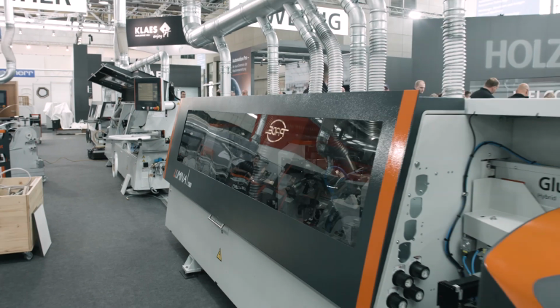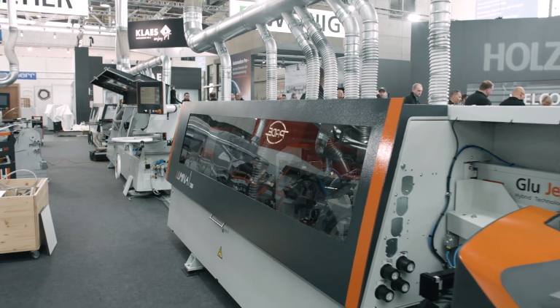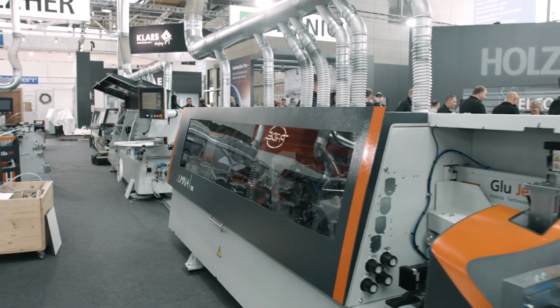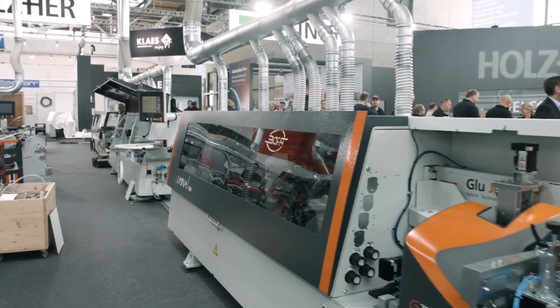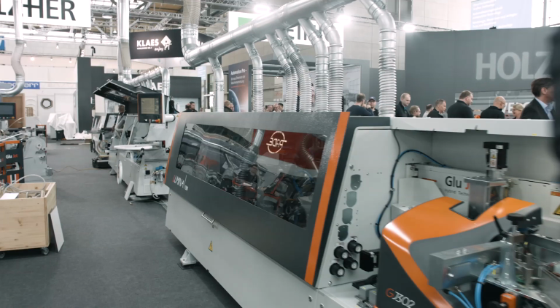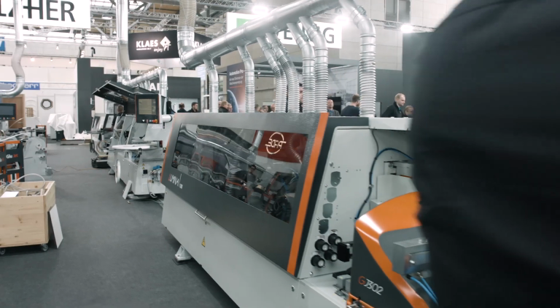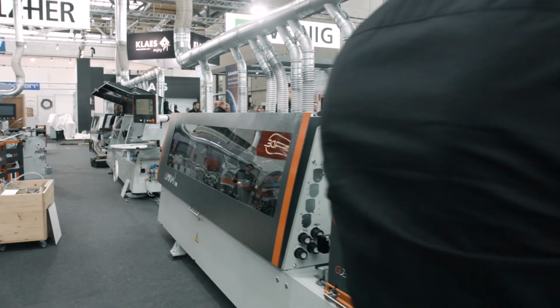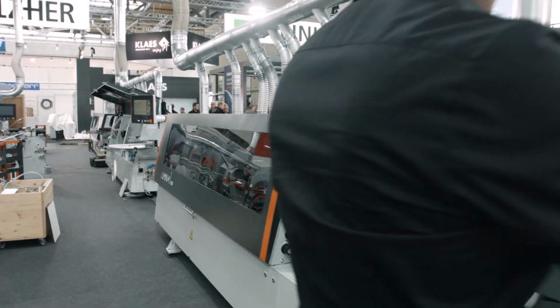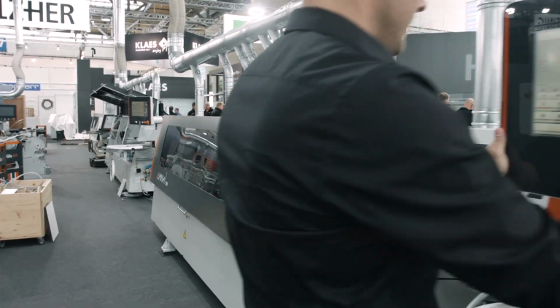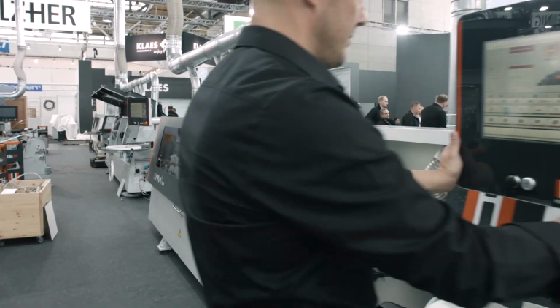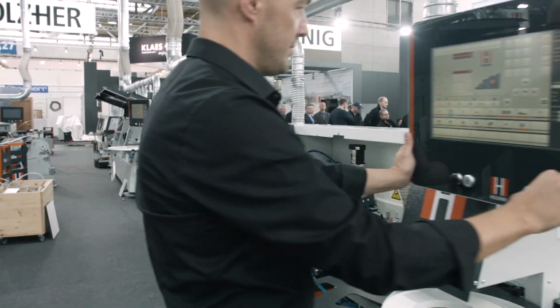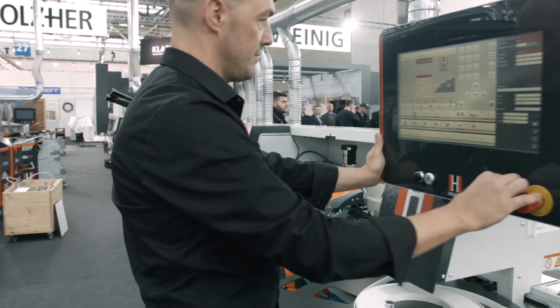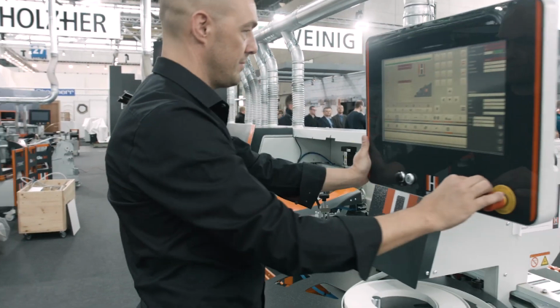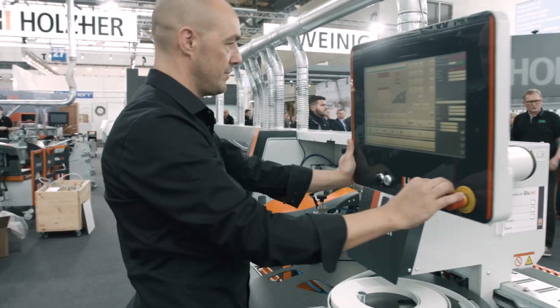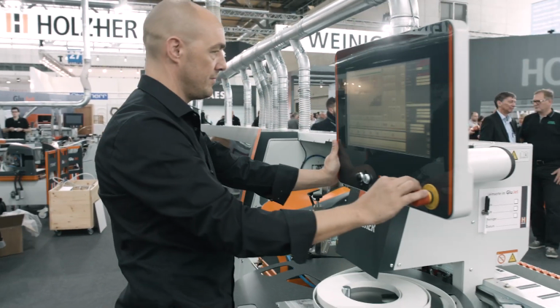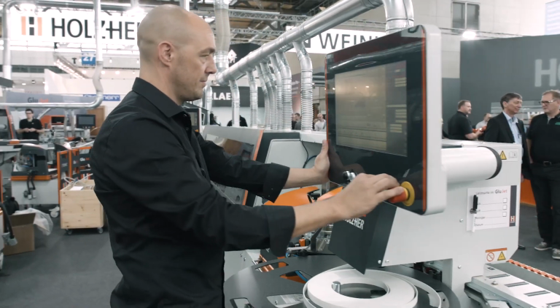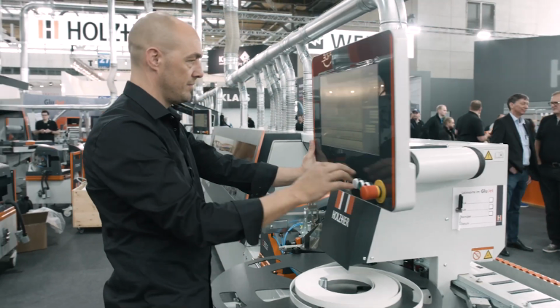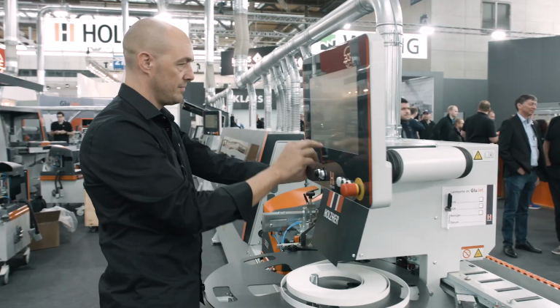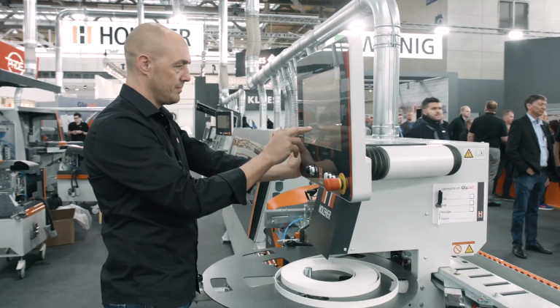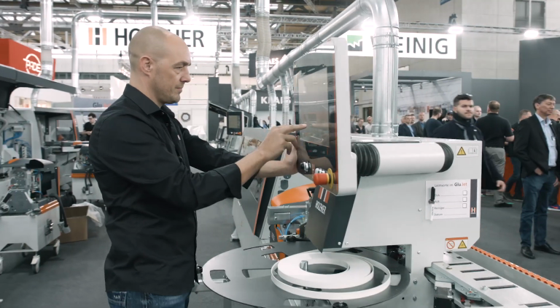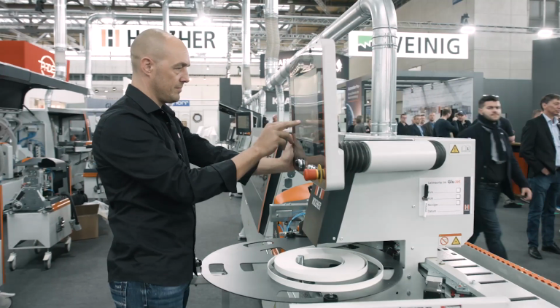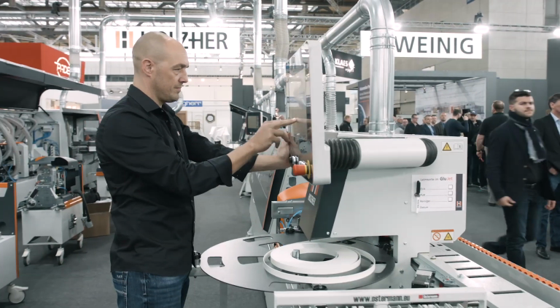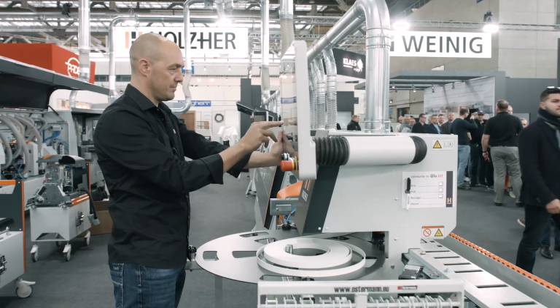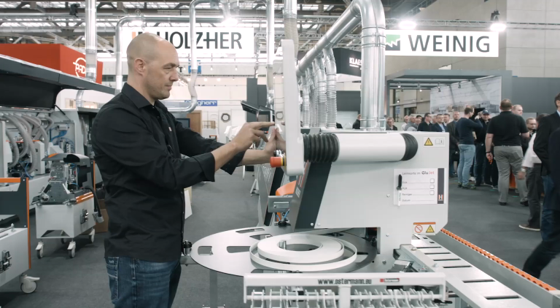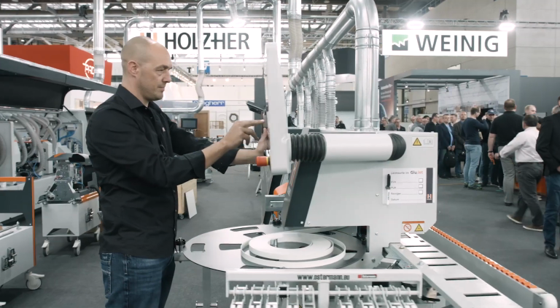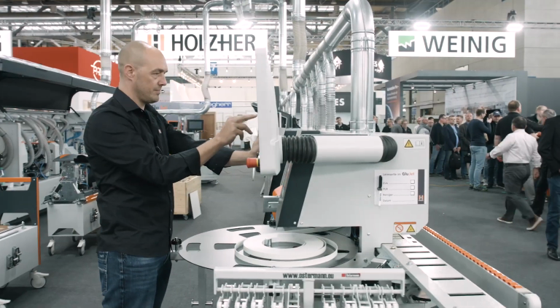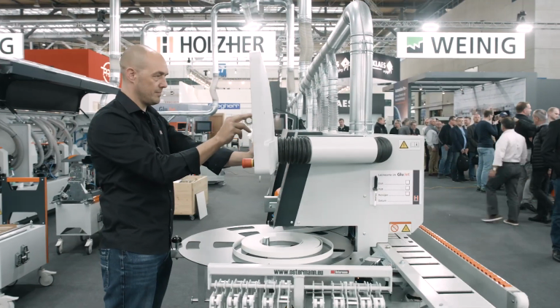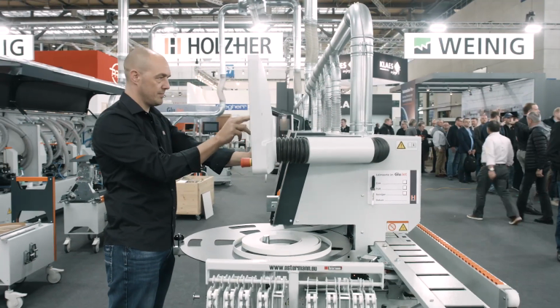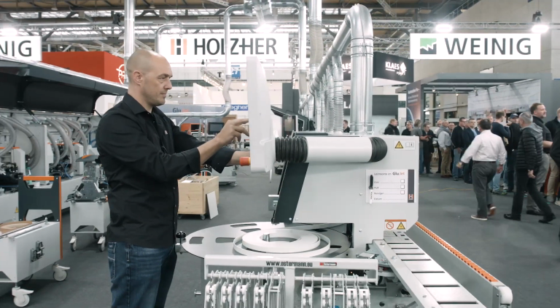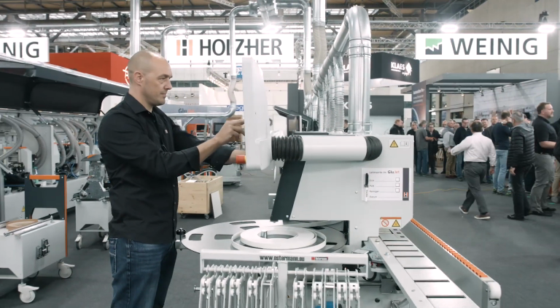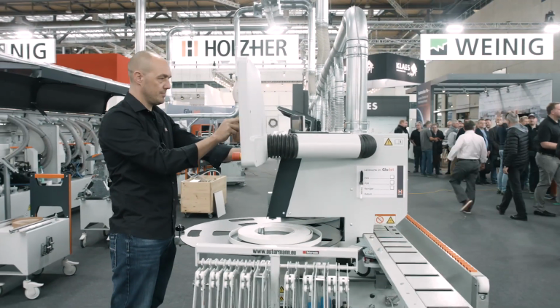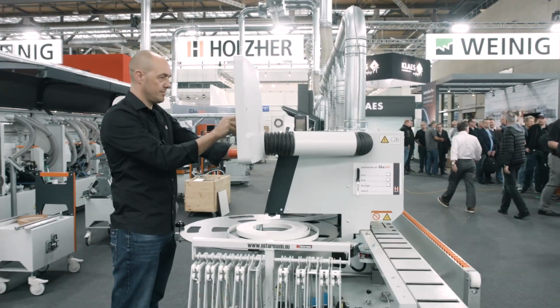iTronic from Holzhair for Holzhair edge banders — the intelligent solution for perfect edging and optimized processes.